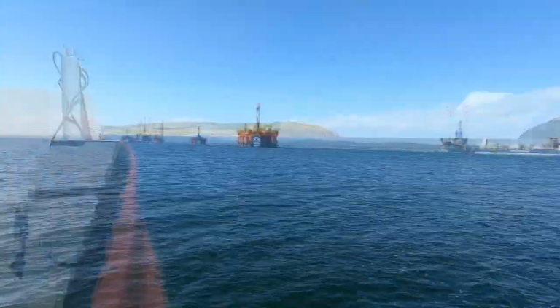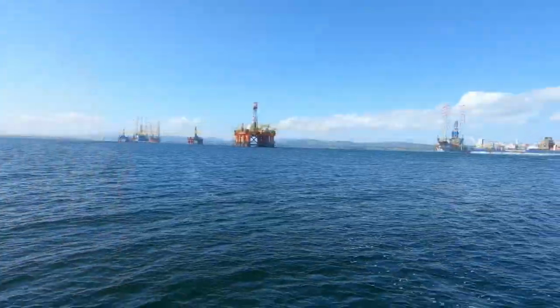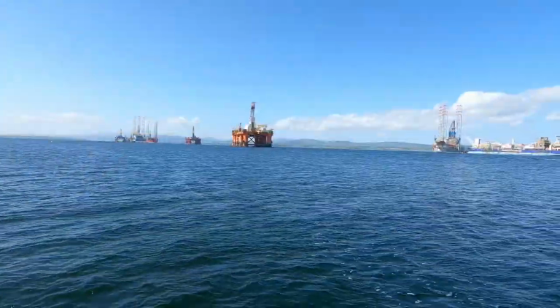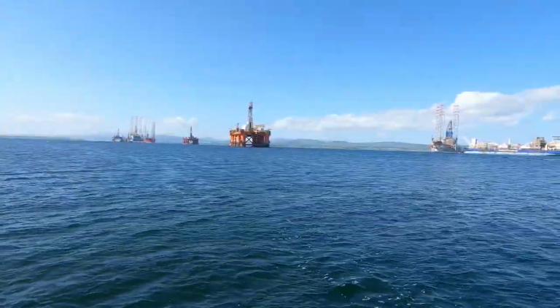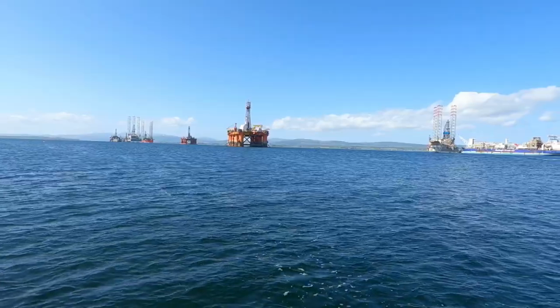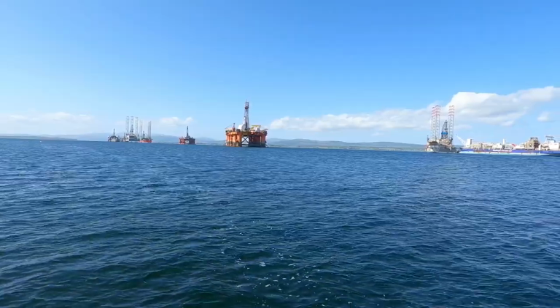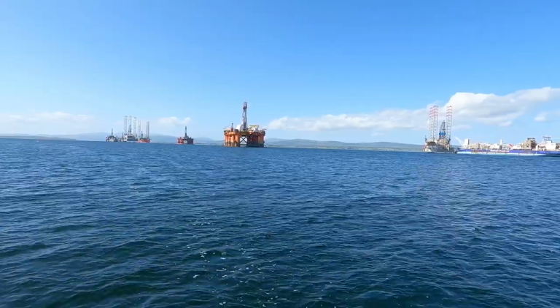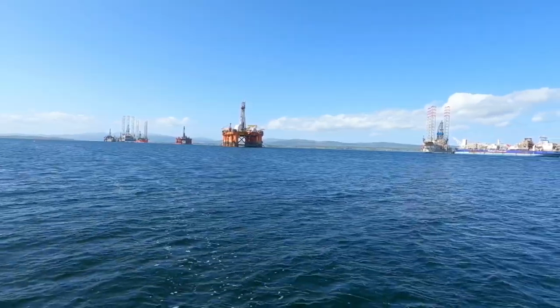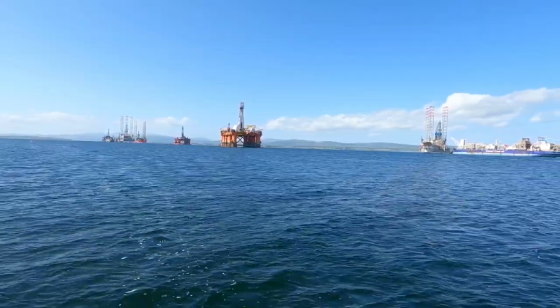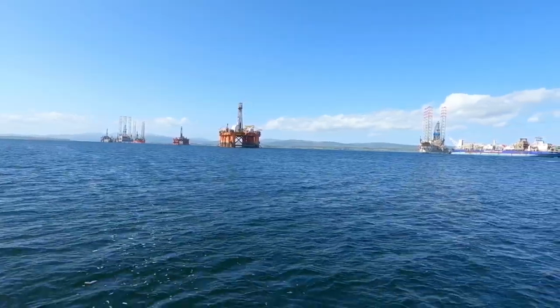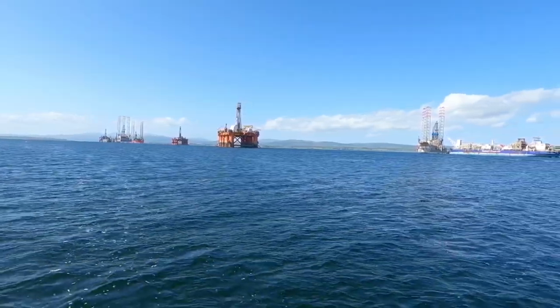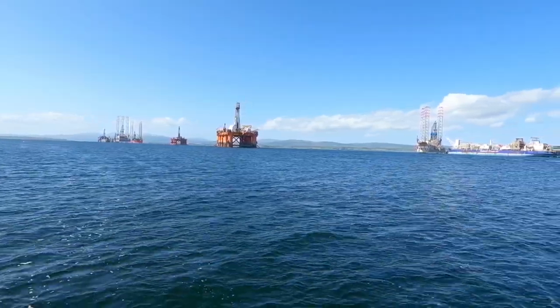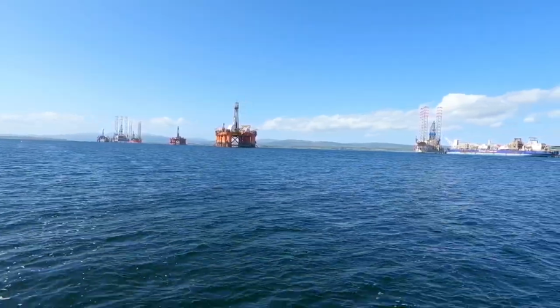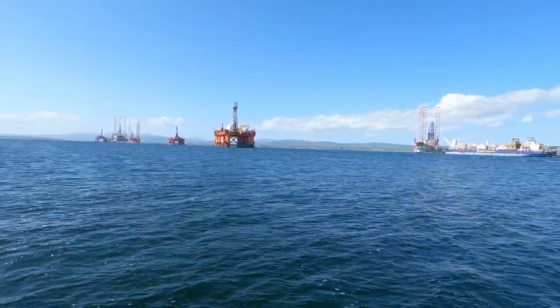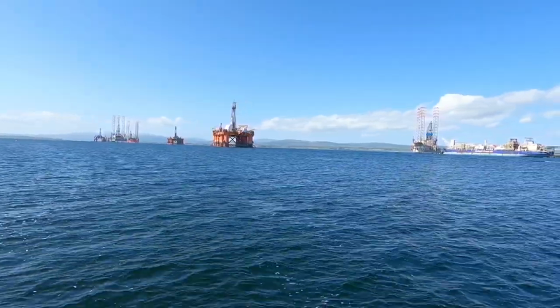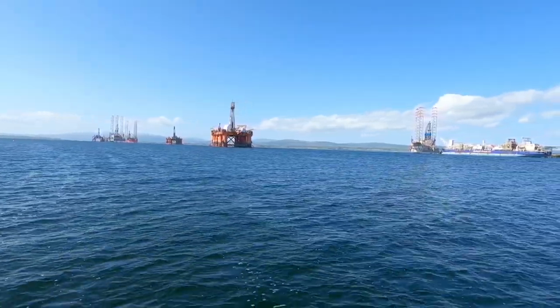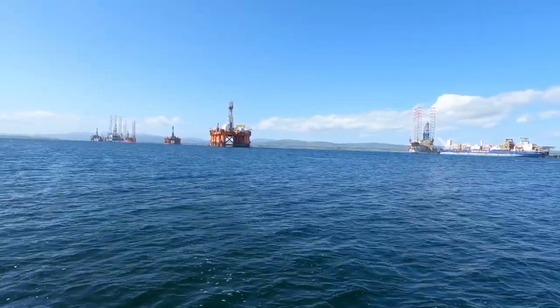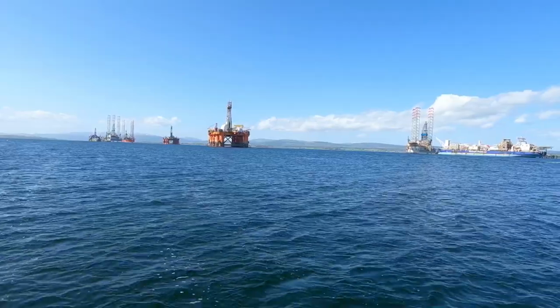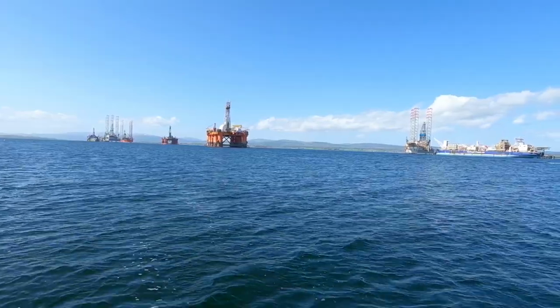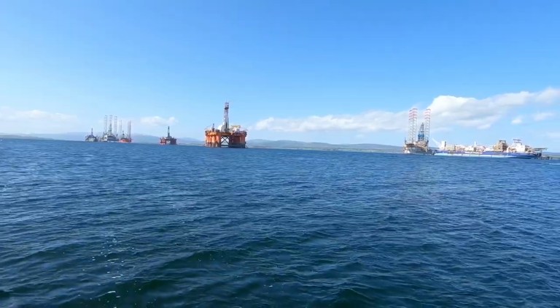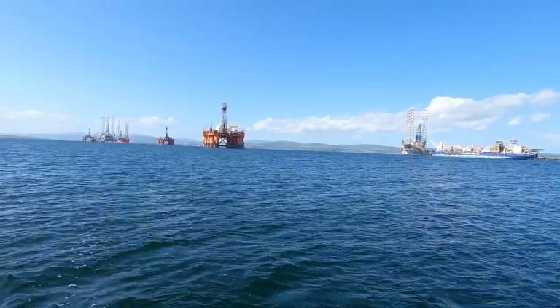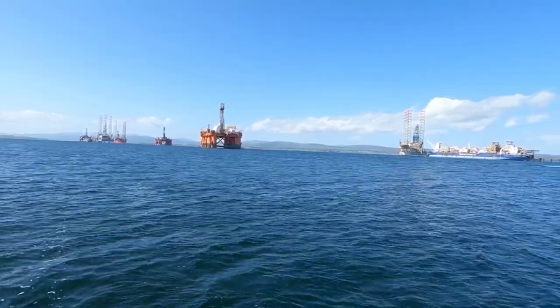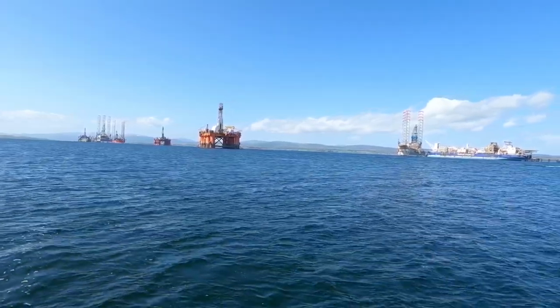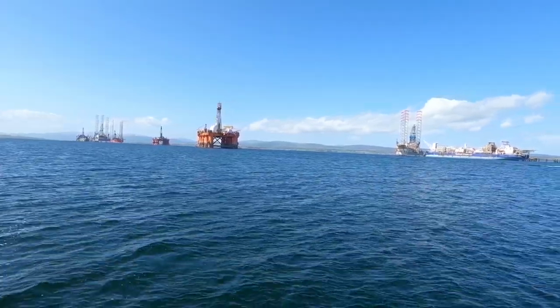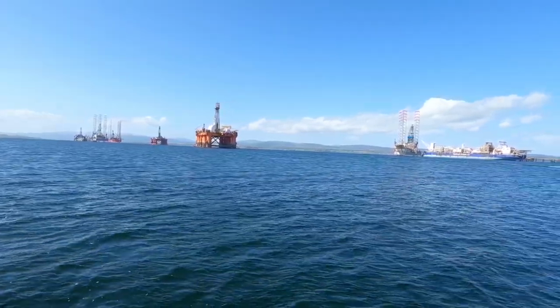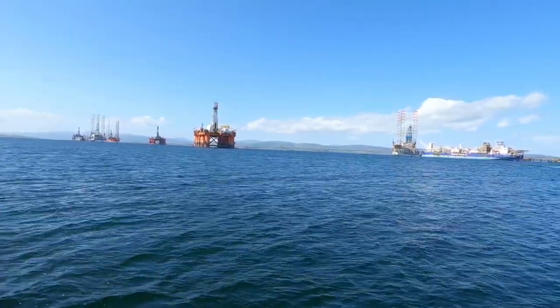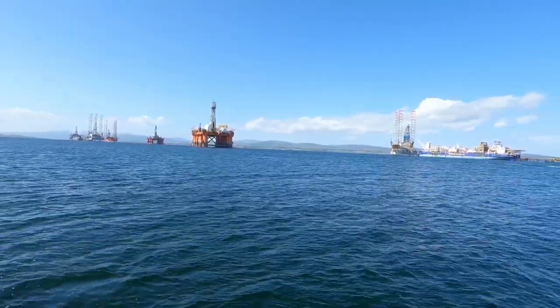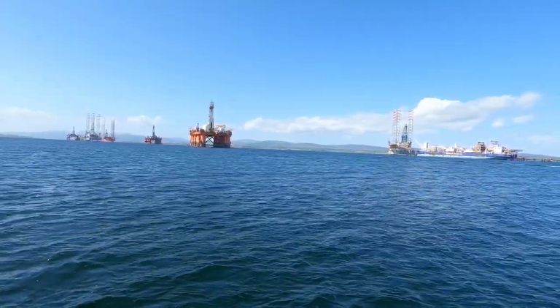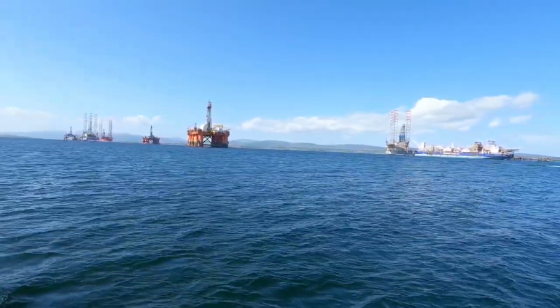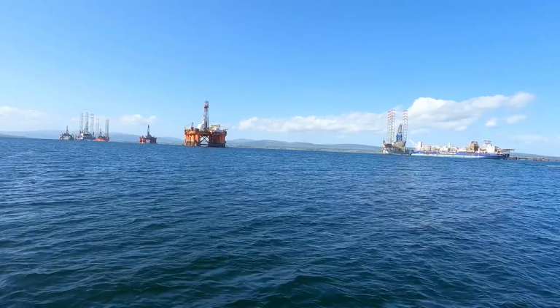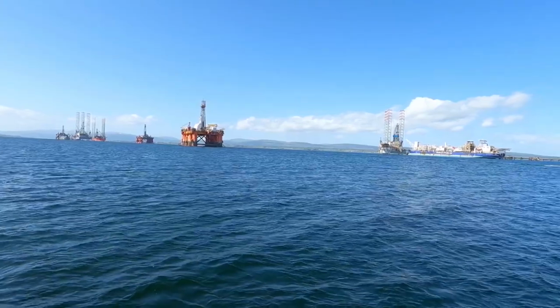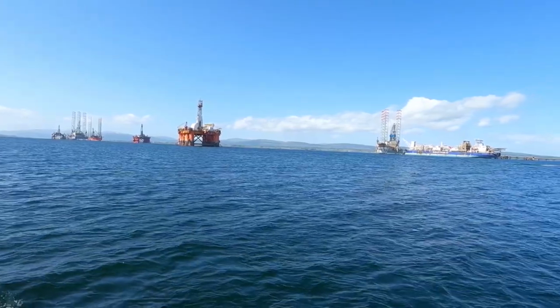The port of Cromarty Firth plays a big role in local industry, and in the Firth are a number of oil rigs. These have either been decommissioned or have been mothballed for potential future reuse on the North Sea.